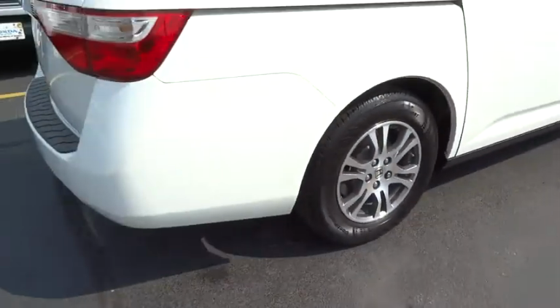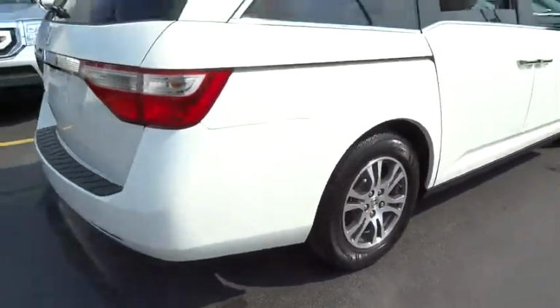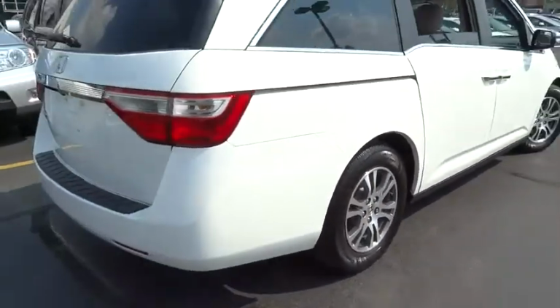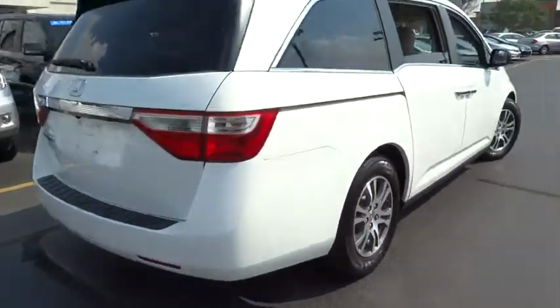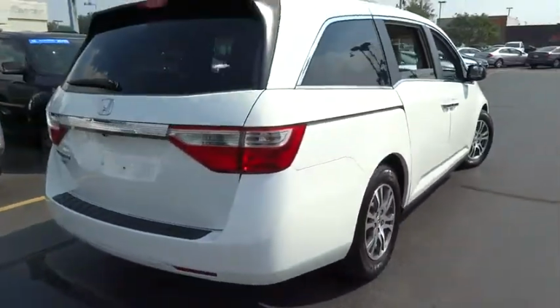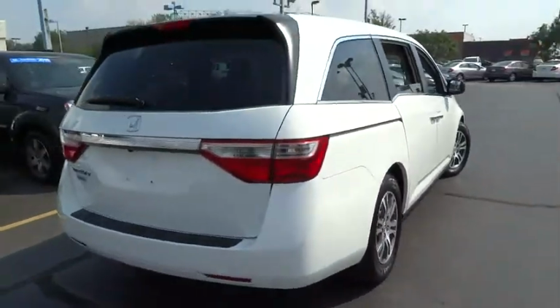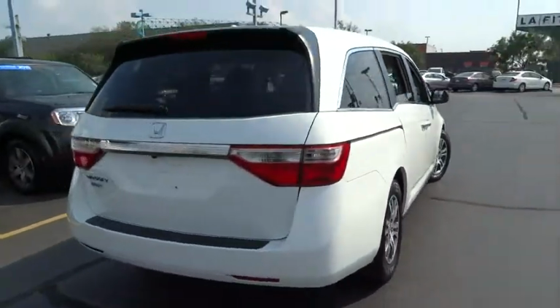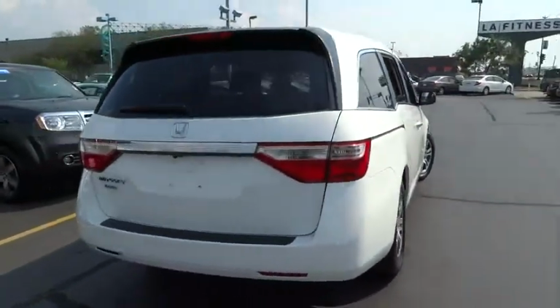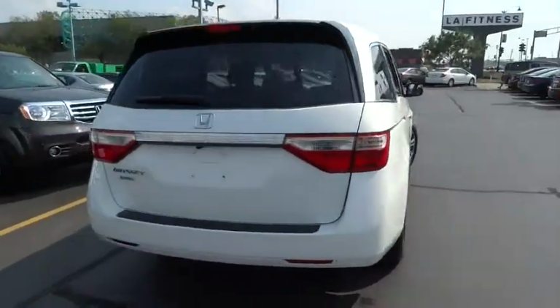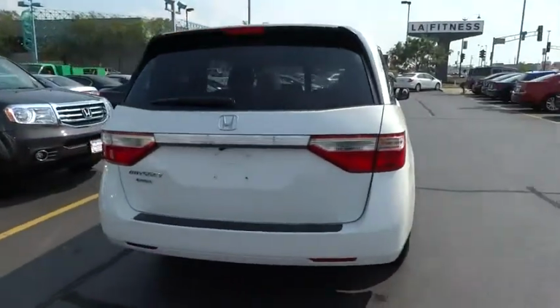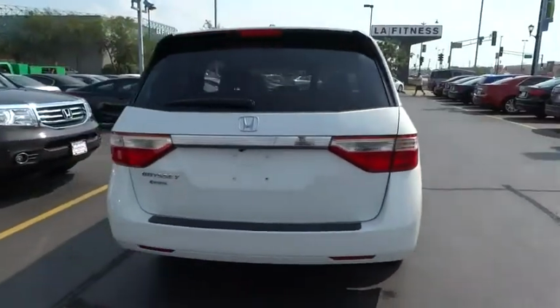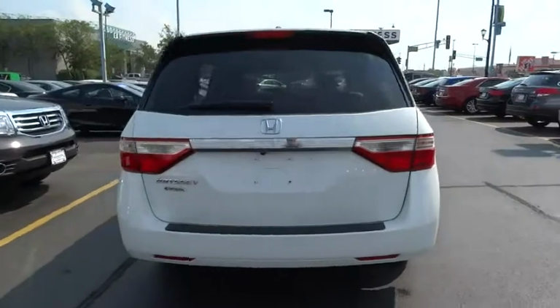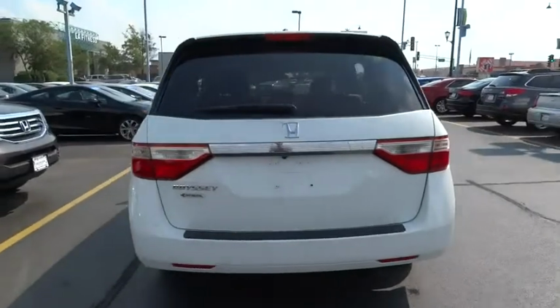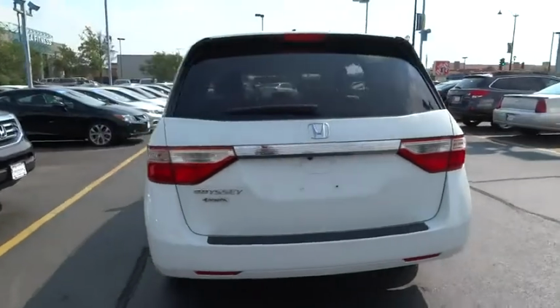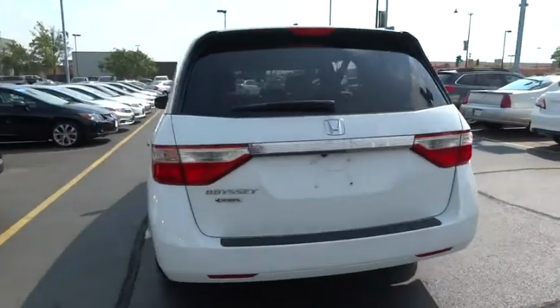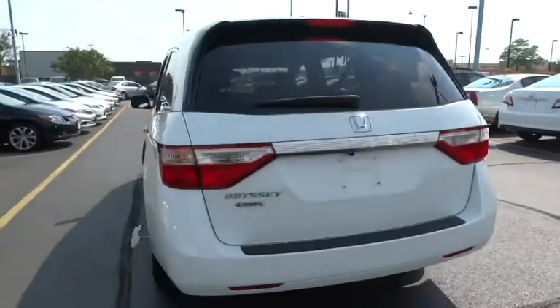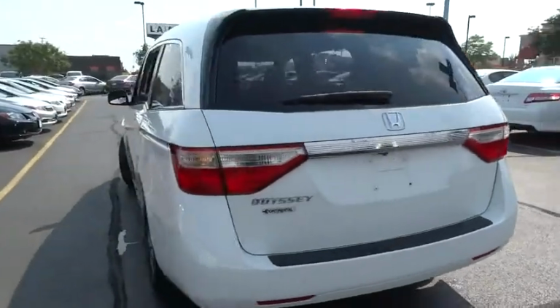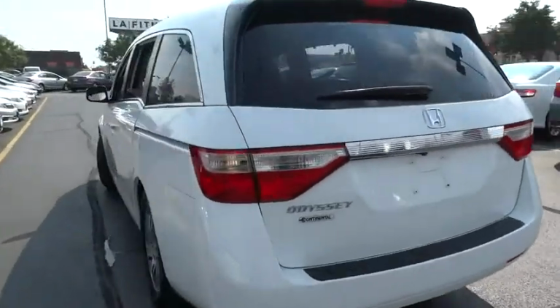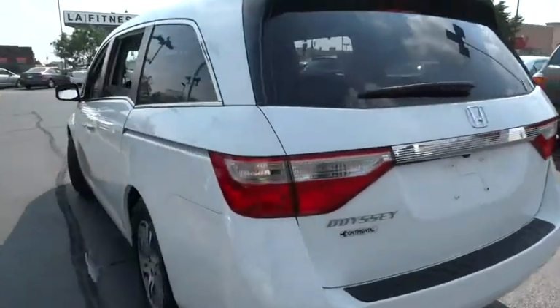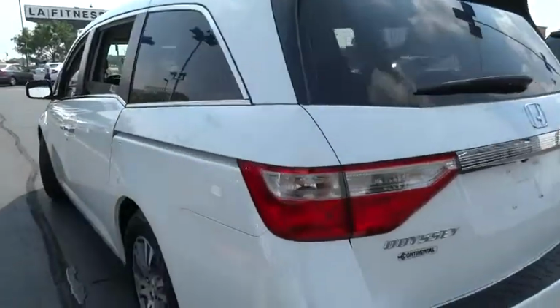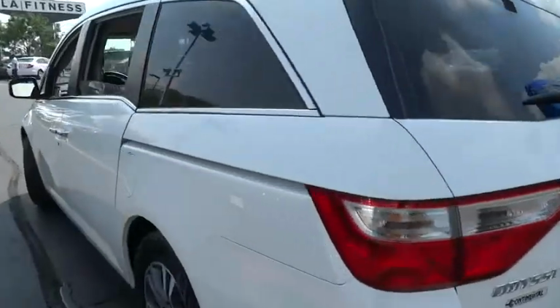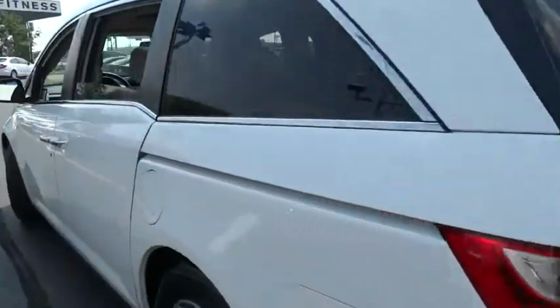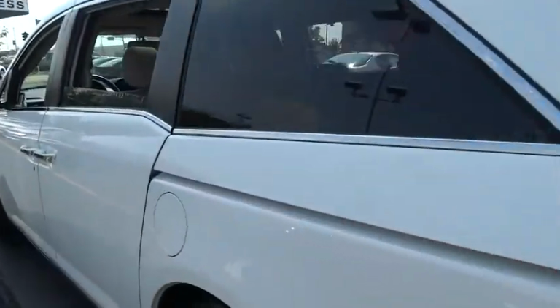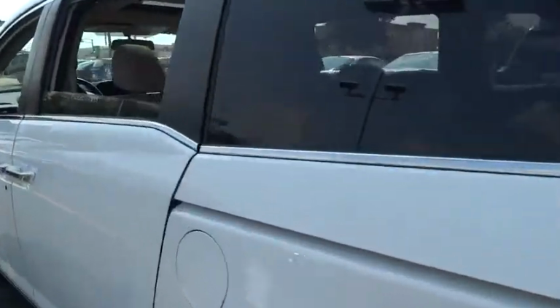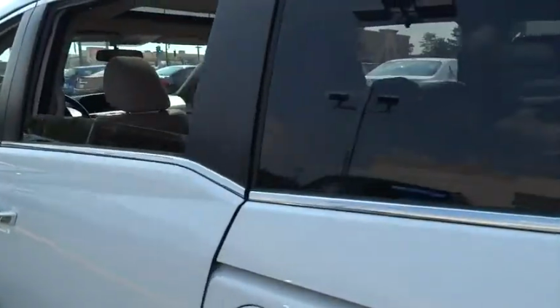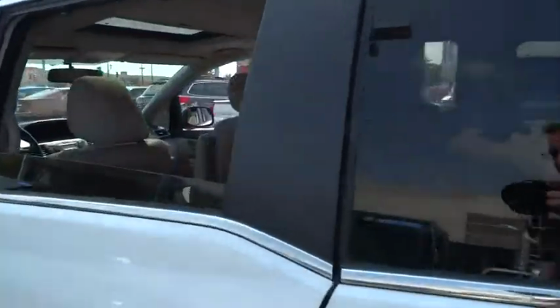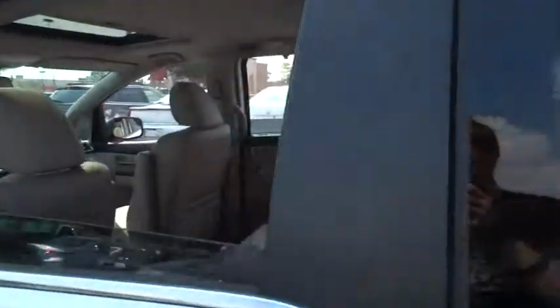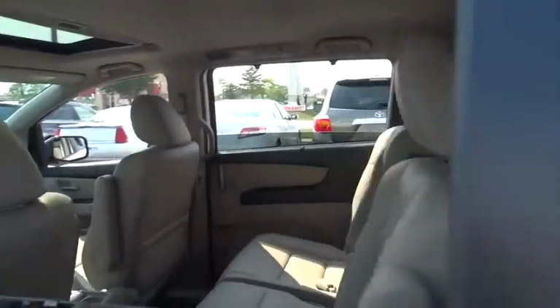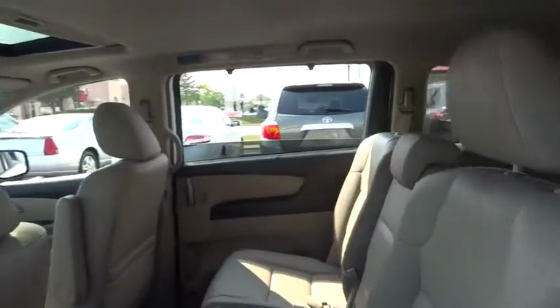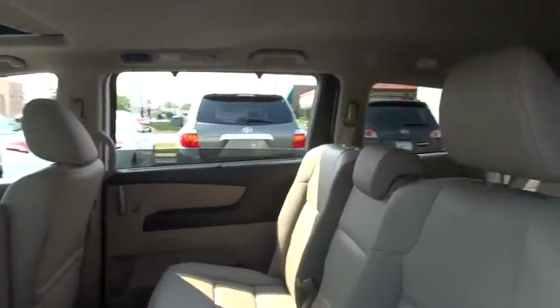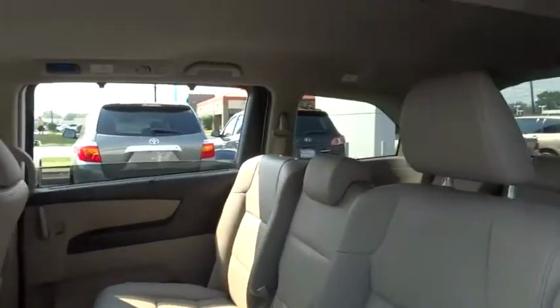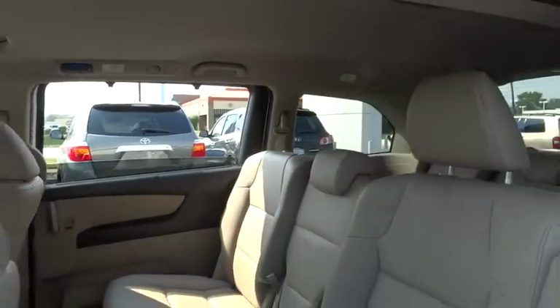Bluetooth, leather wrapped steering wheel, moonroof, power steering, adjustable steering wheel, driver airbag, hard disk drive media storage, cruise control.